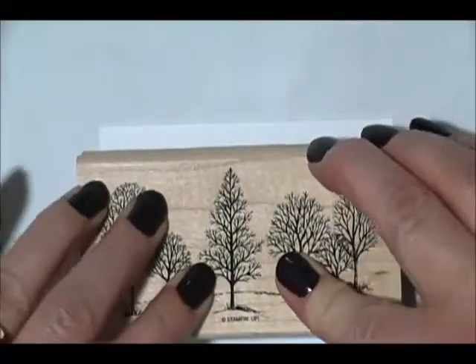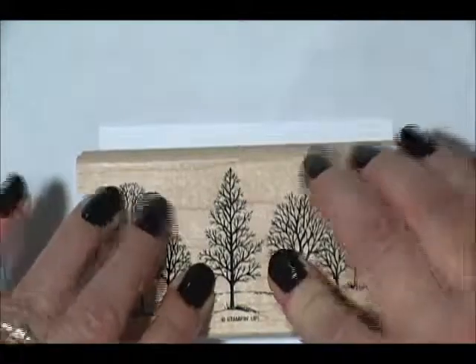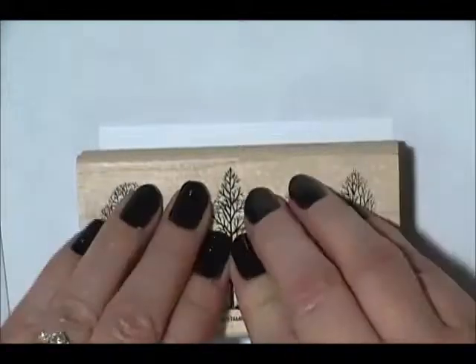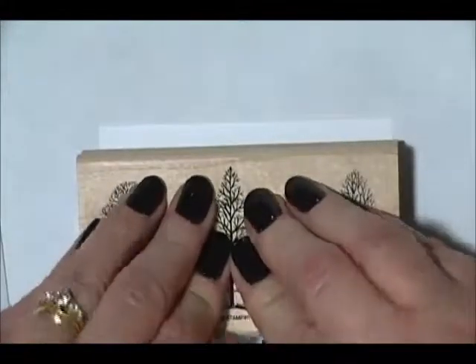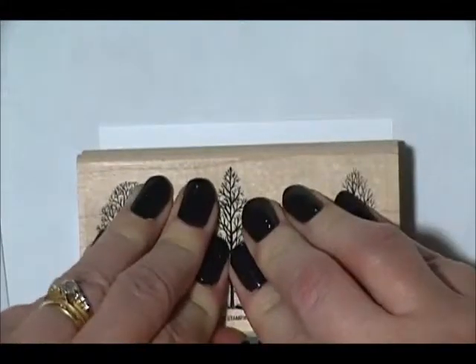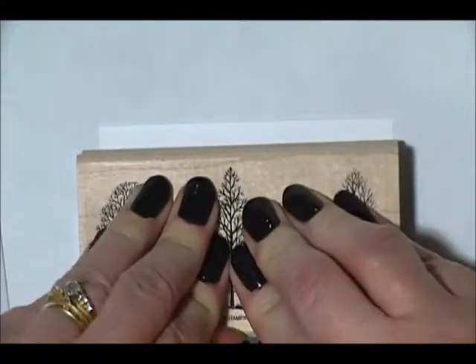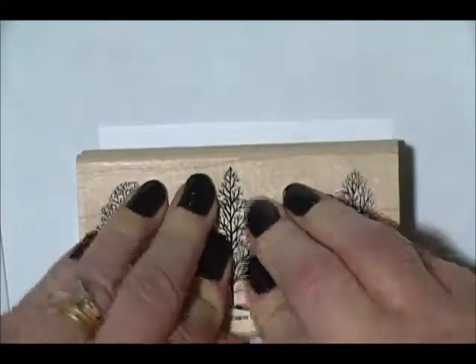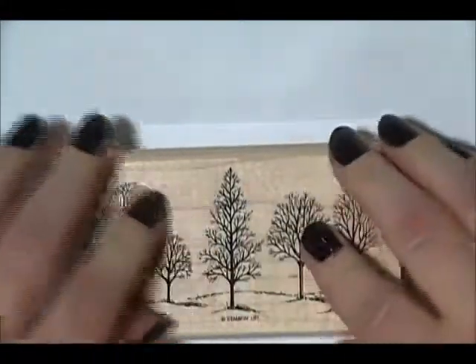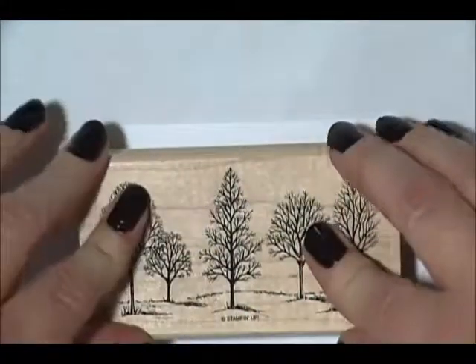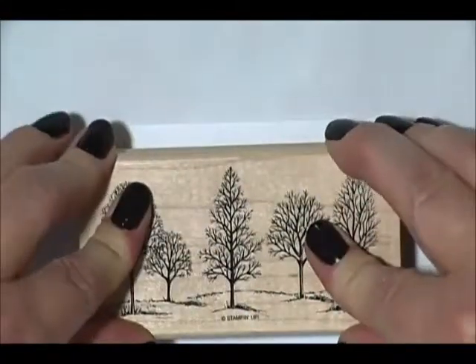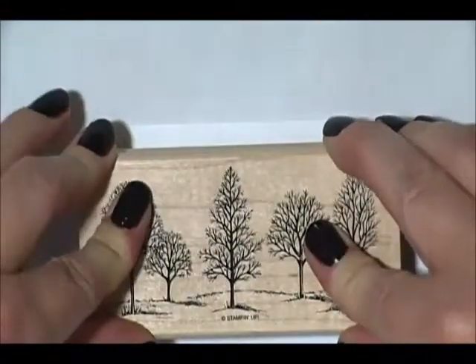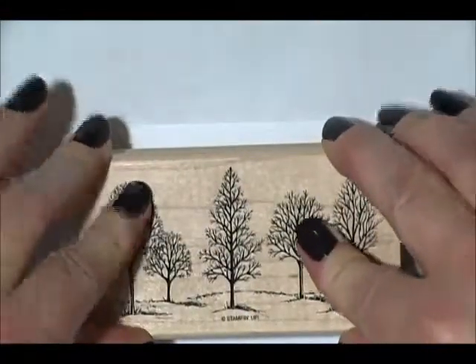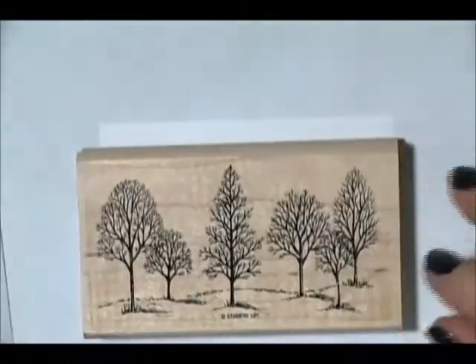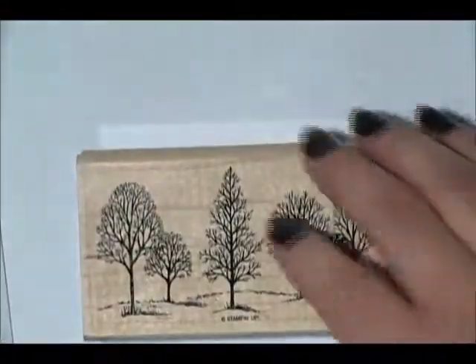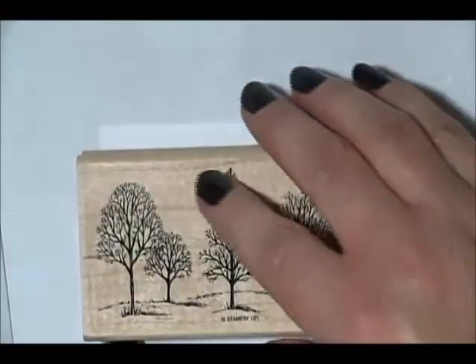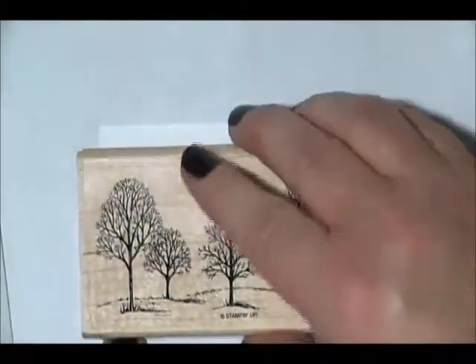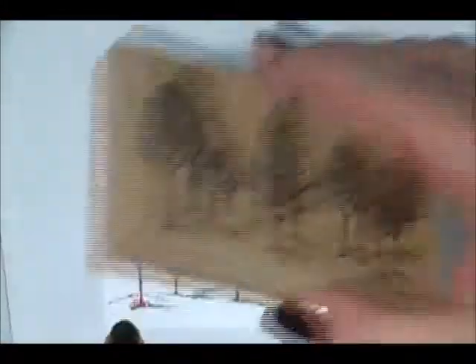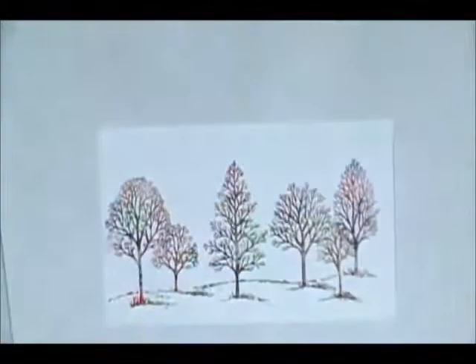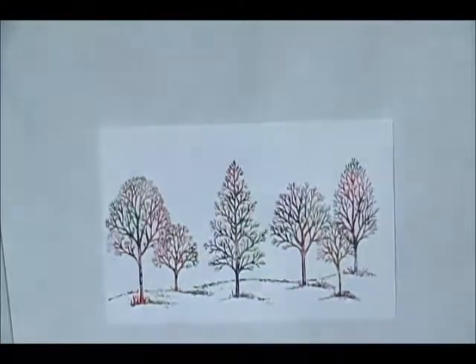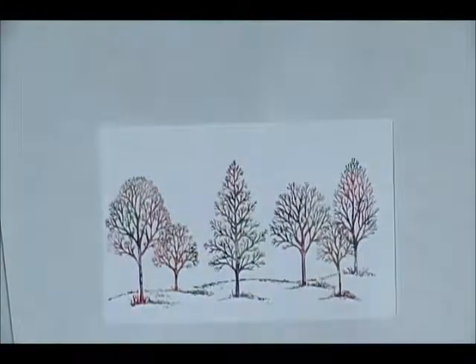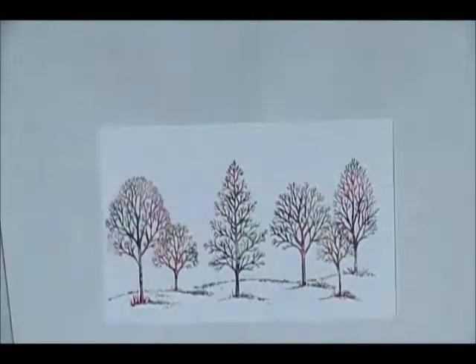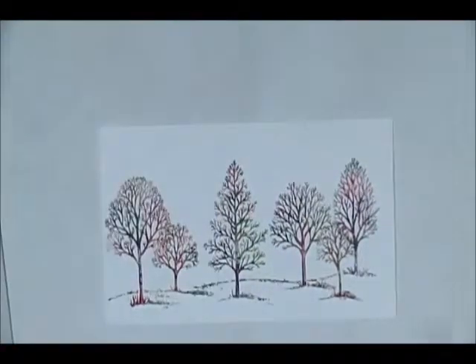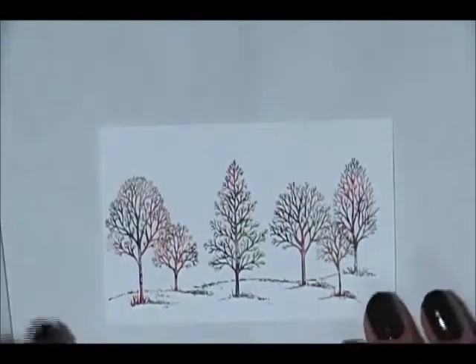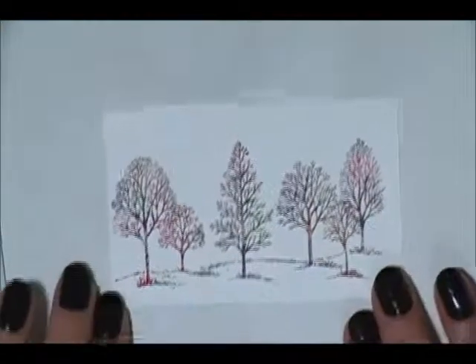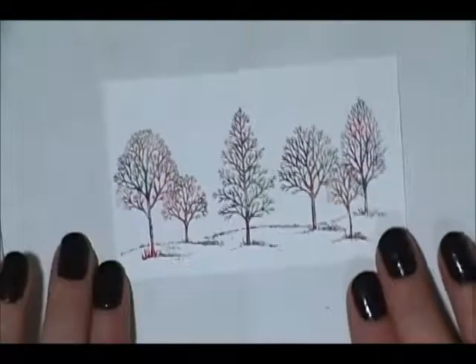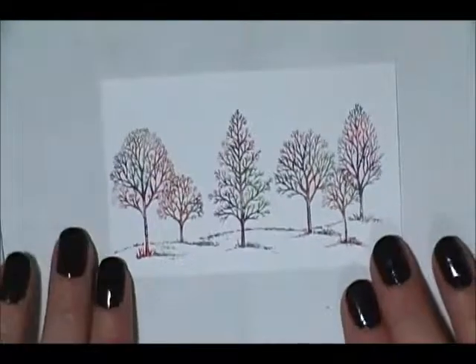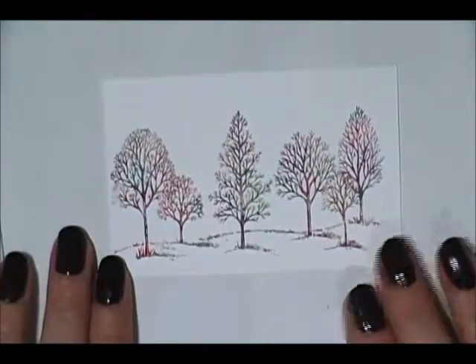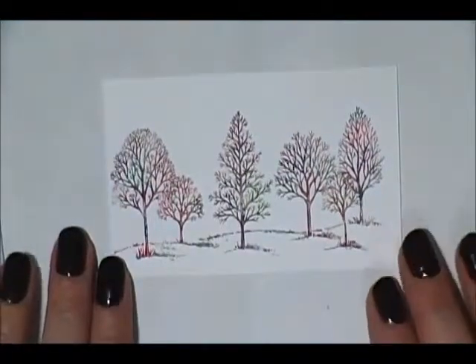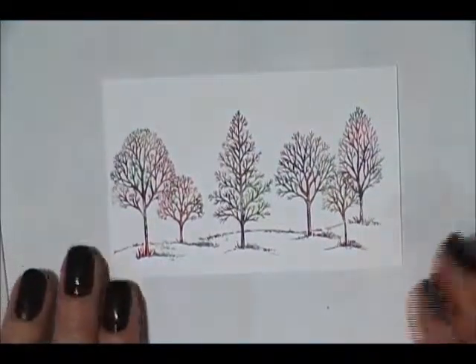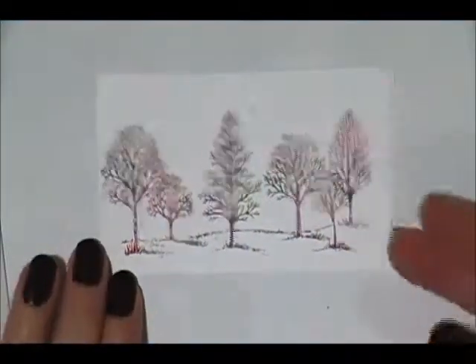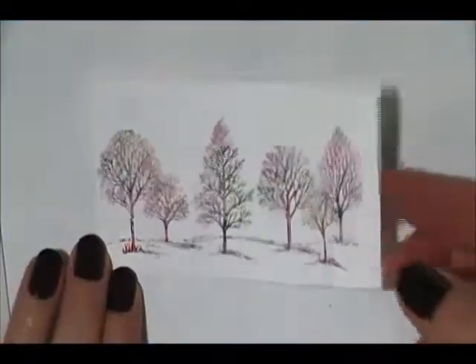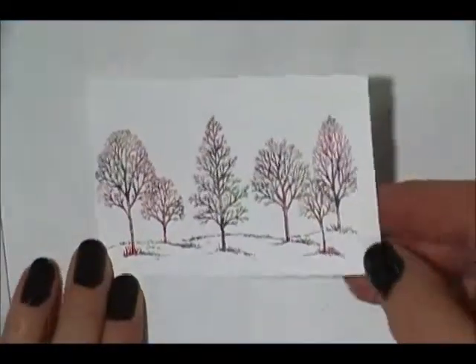Good firm press — you don't want to rock it. And there we go, you can see those fun colors coming out!